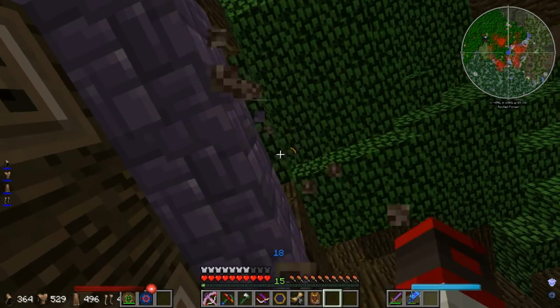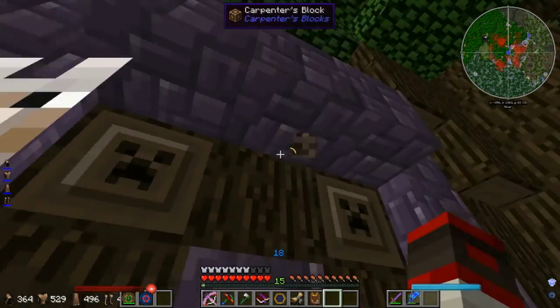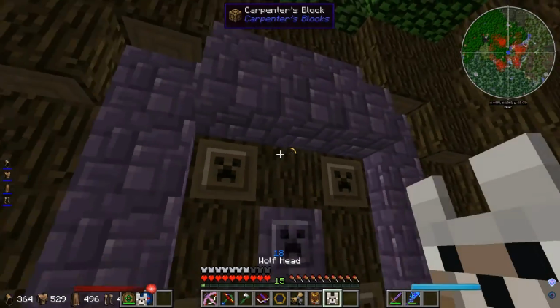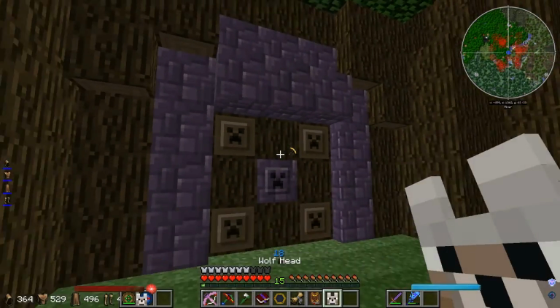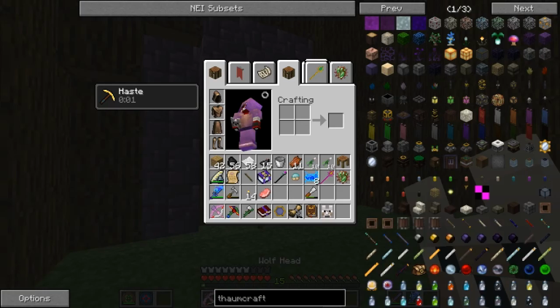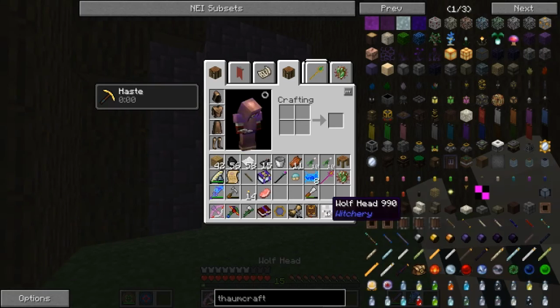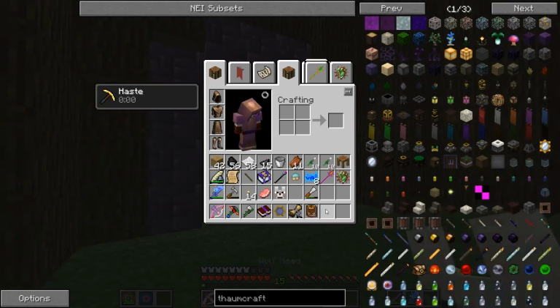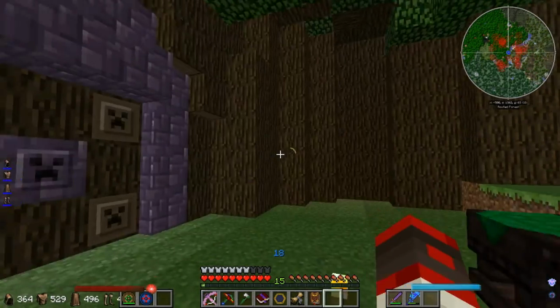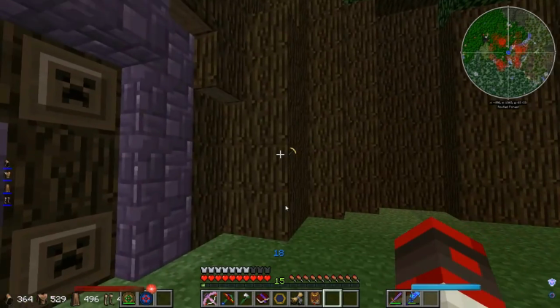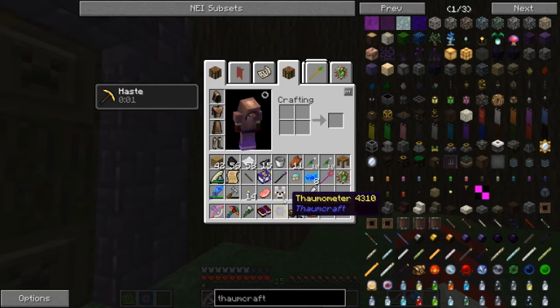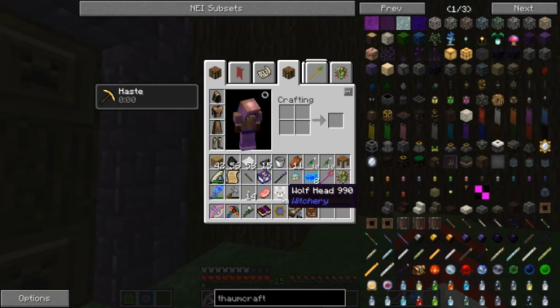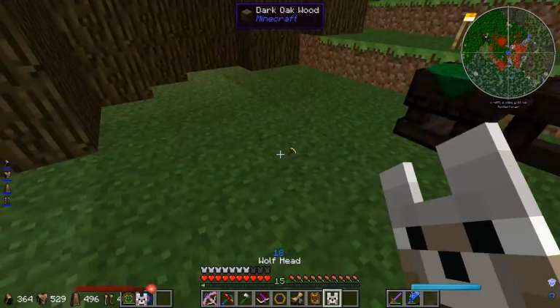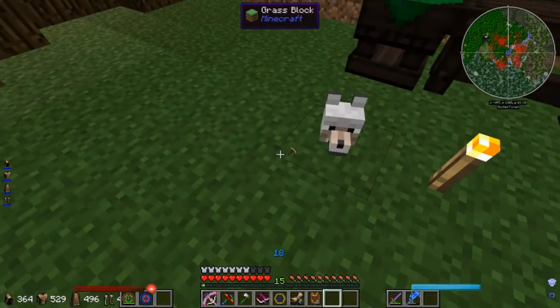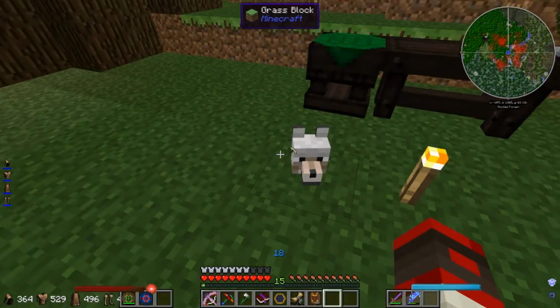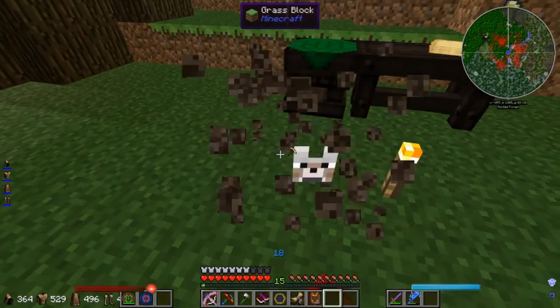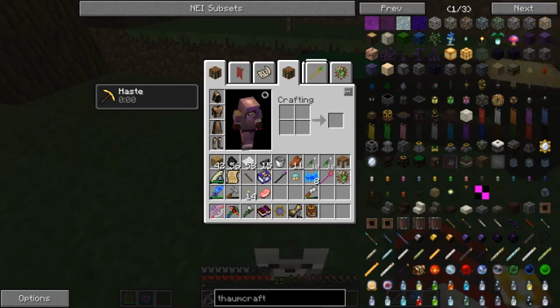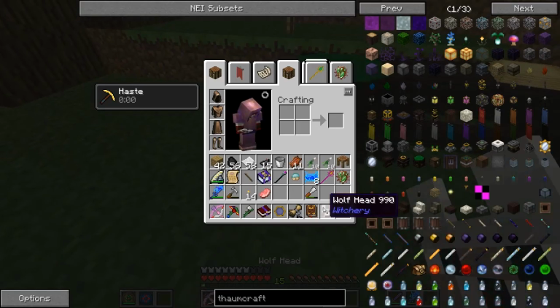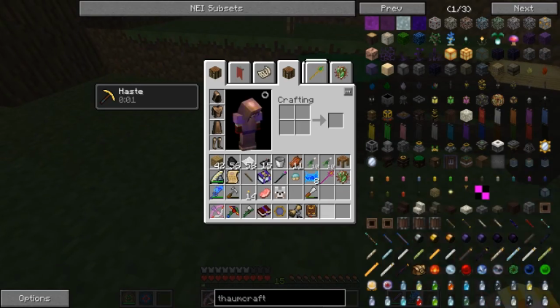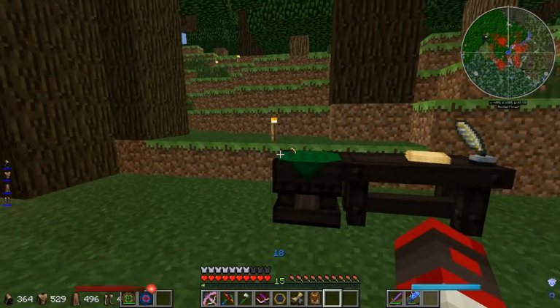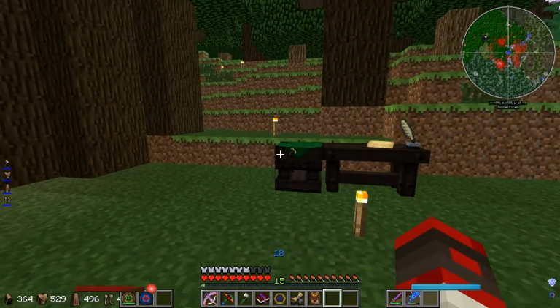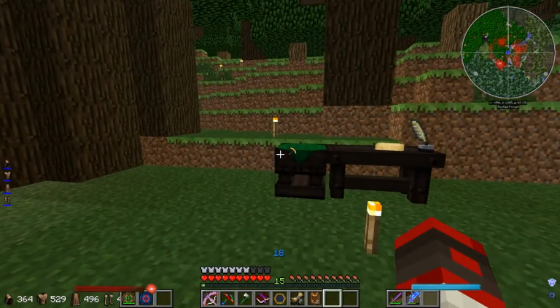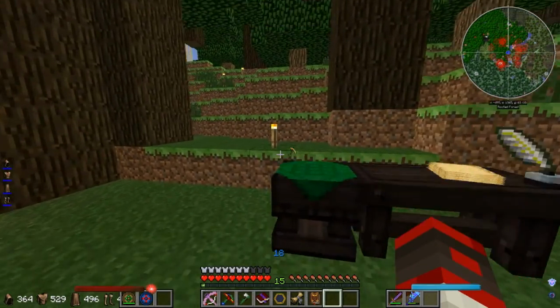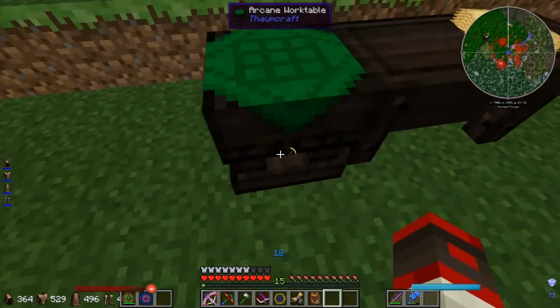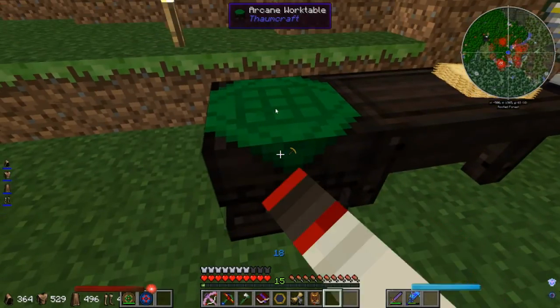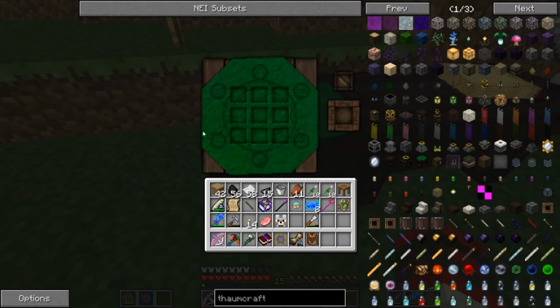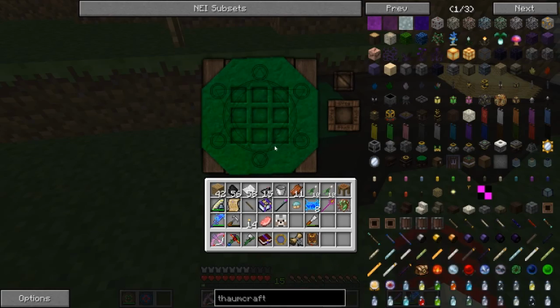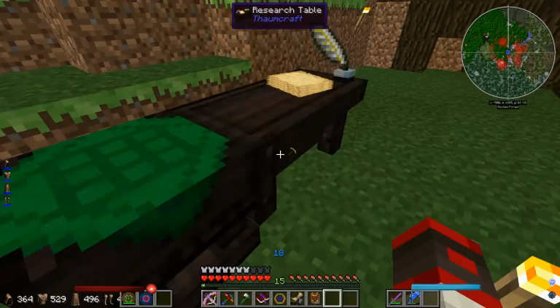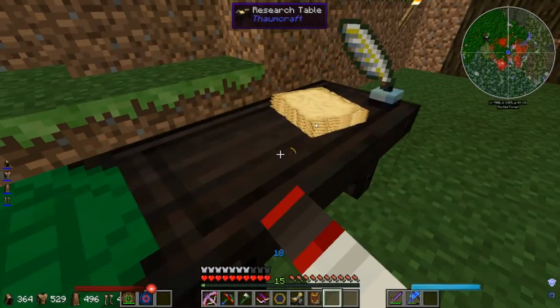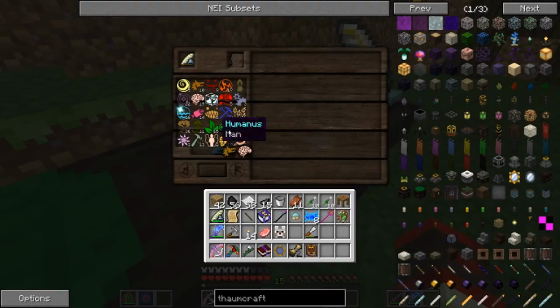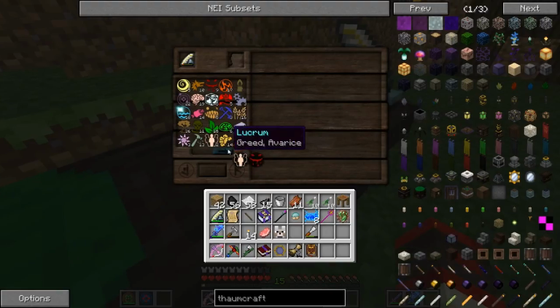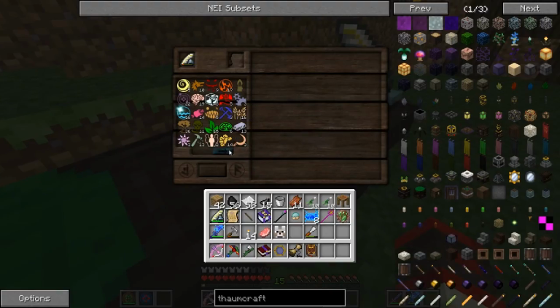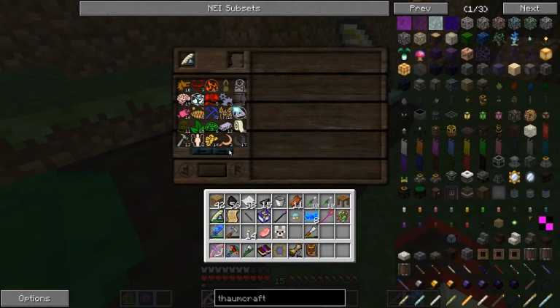I picked up this wolf head when I killed a wolf. It's from Witchery. I don't really know what to do with it — I mean, I can place it on the floor. But yeah, I've been messing around with ThaumCraft and I've been understanding all of this right here now.